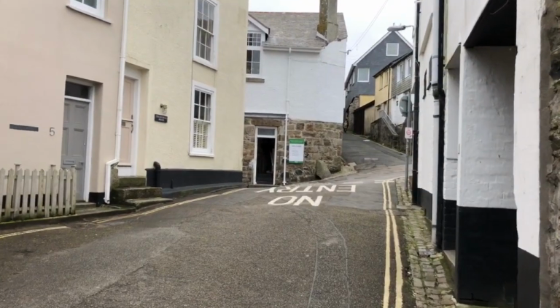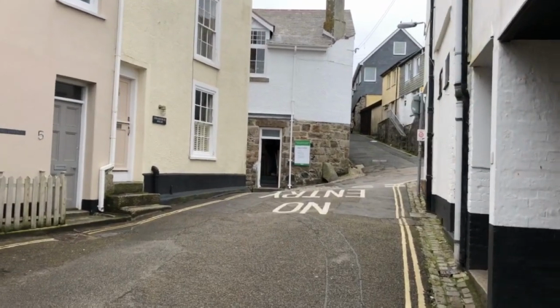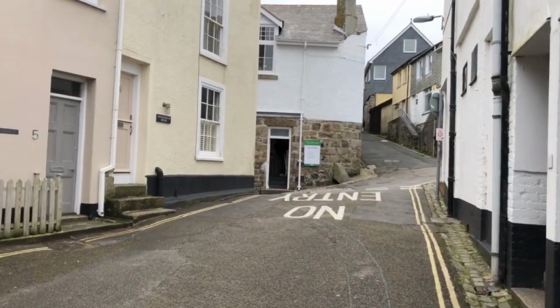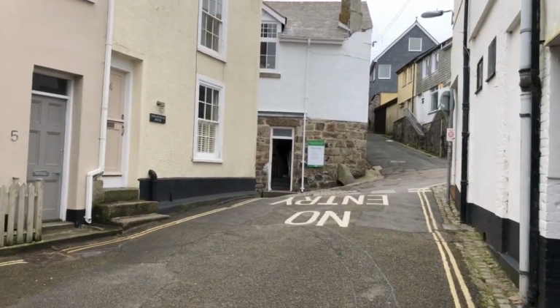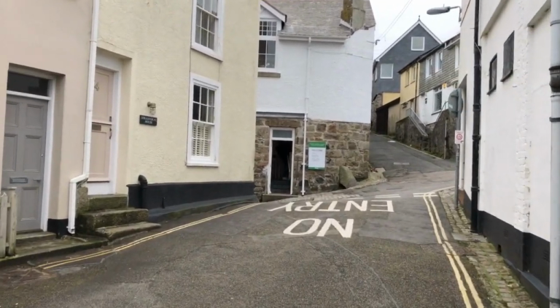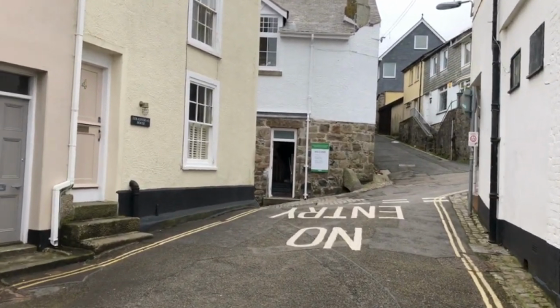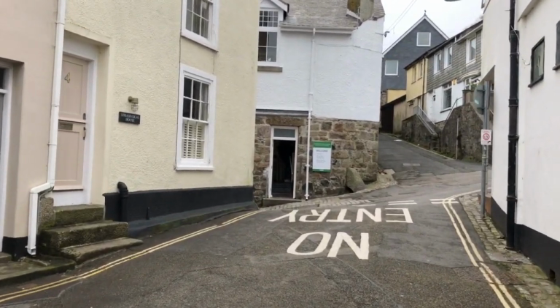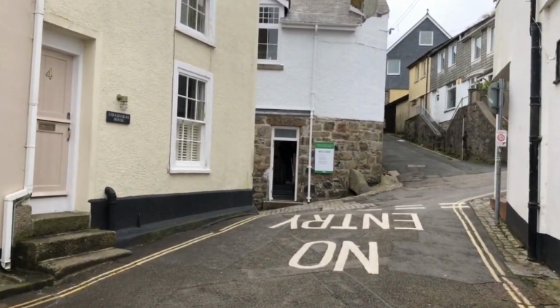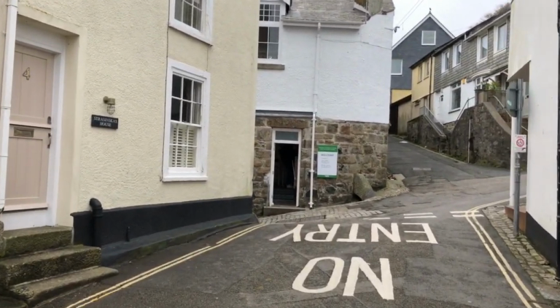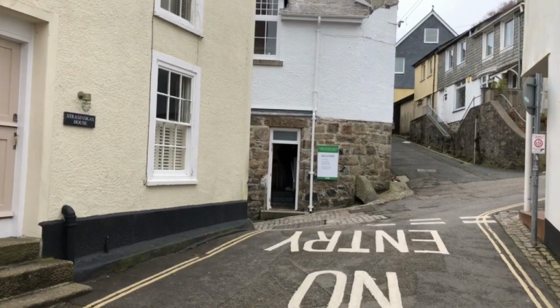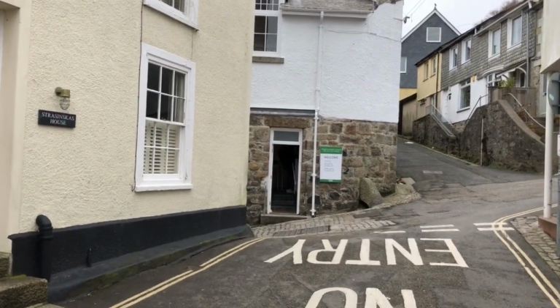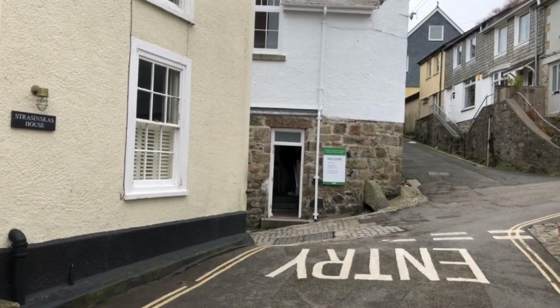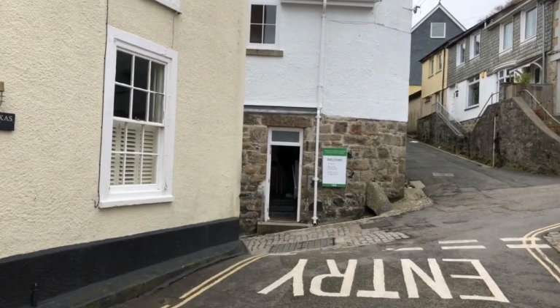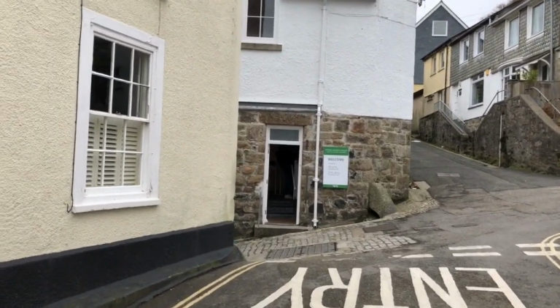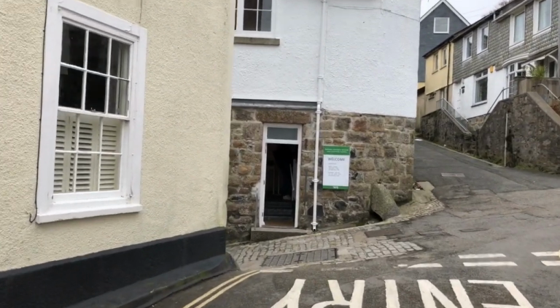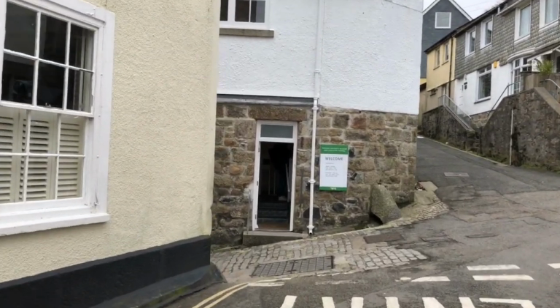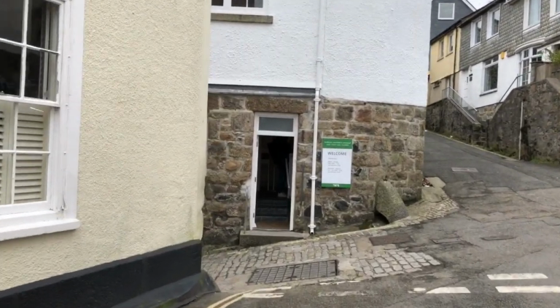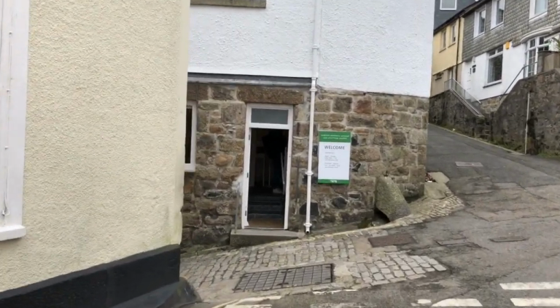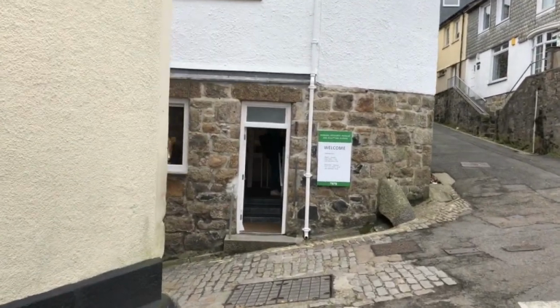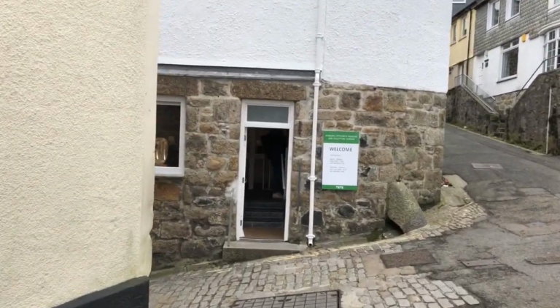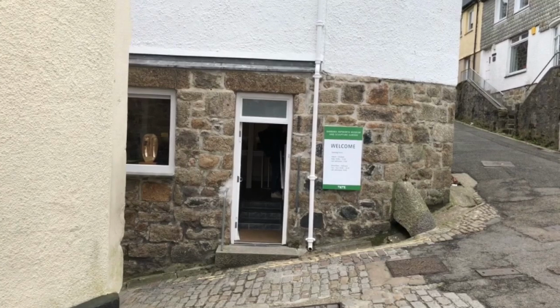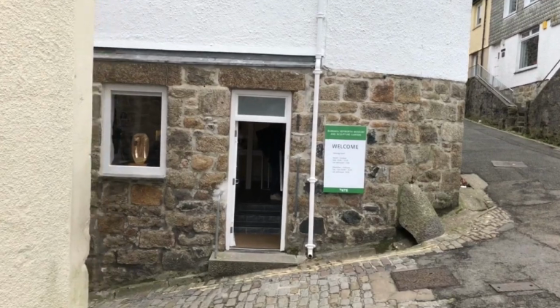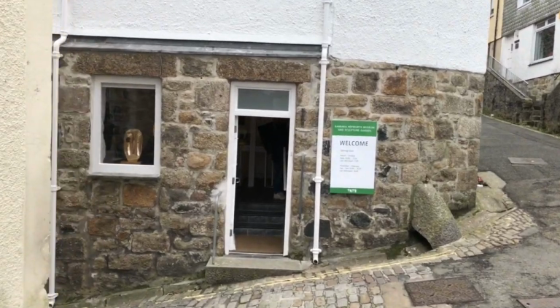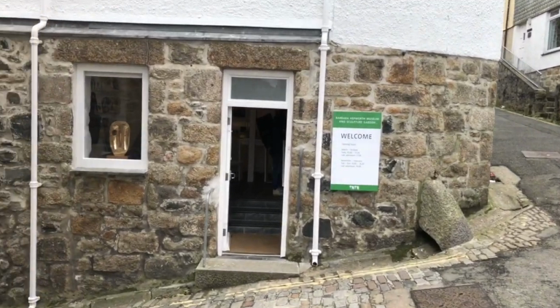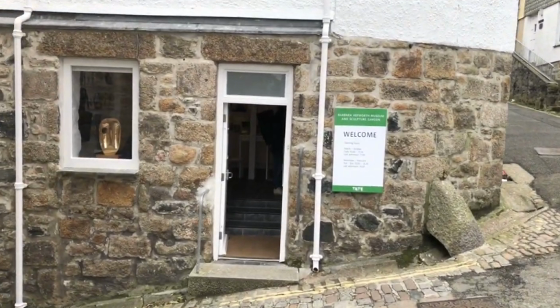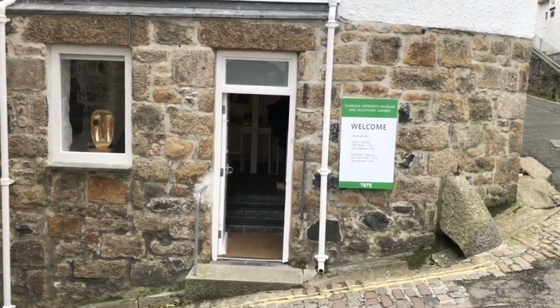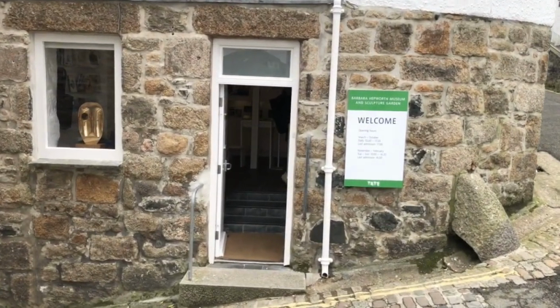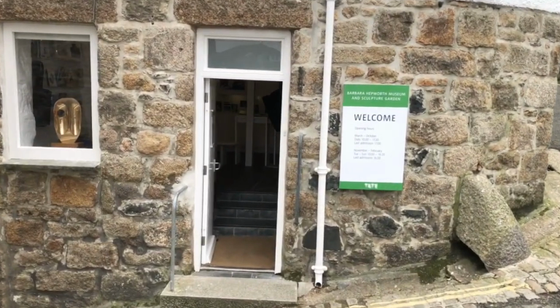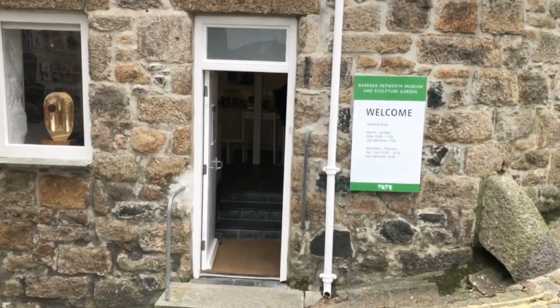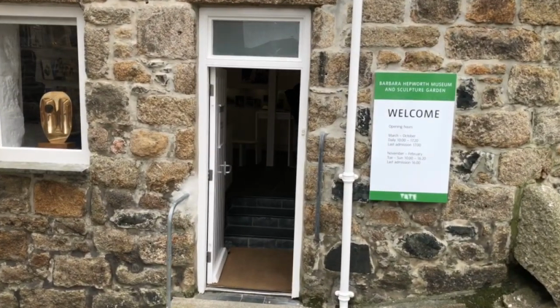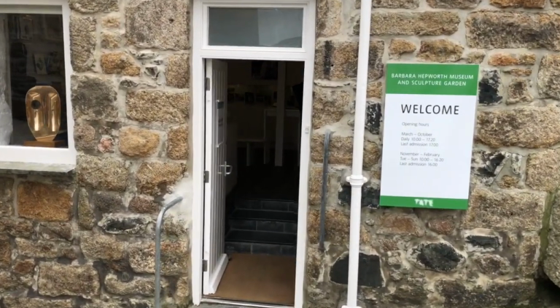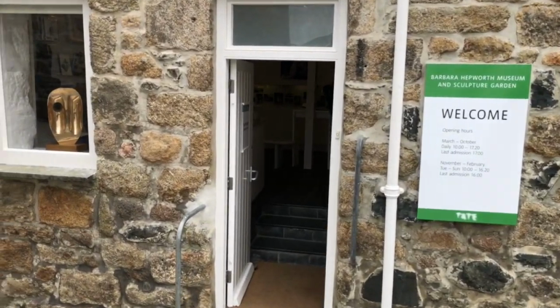She actually bought a school of dance nearby to do other bigger works as well. But here we go, this is it — Barbara Hepworth Museum and Sculpture Garden. Let's go inside and have a look at it.